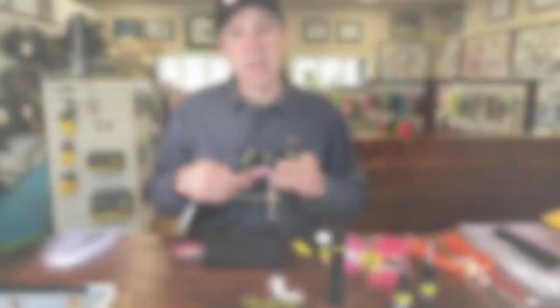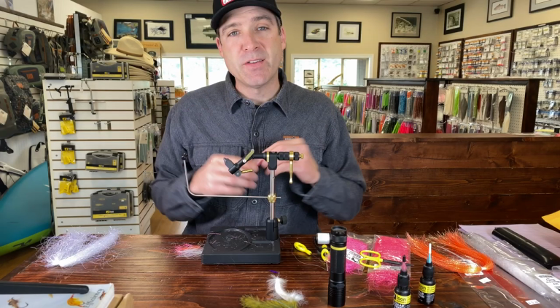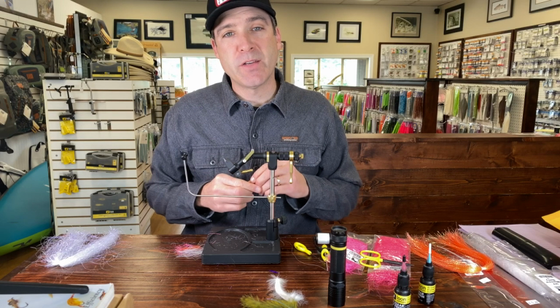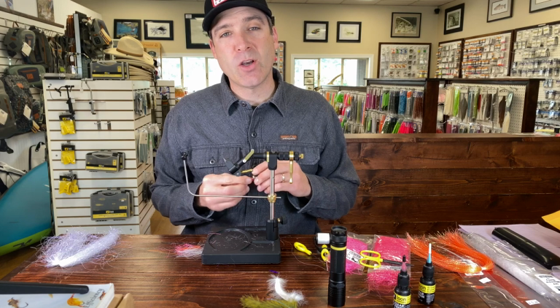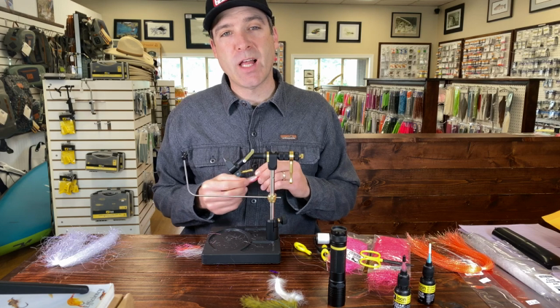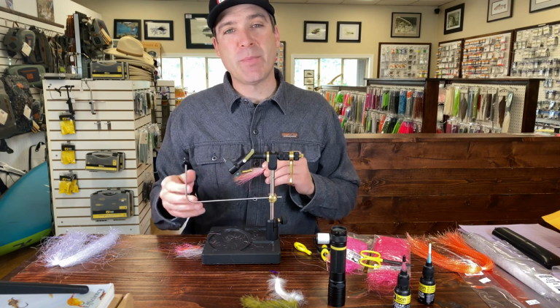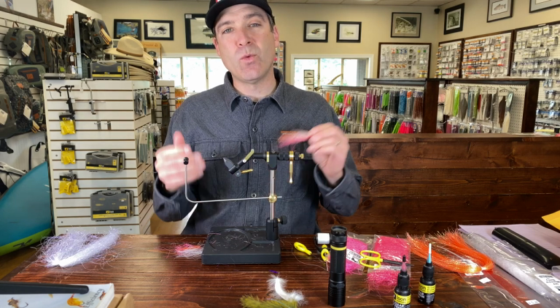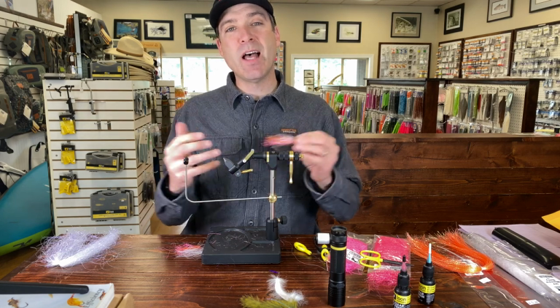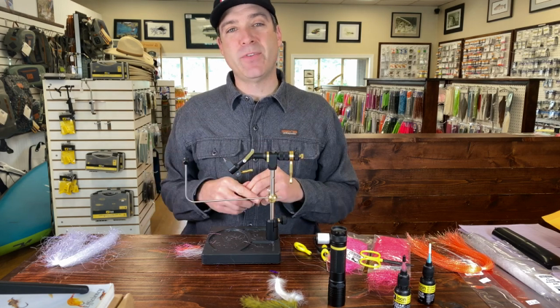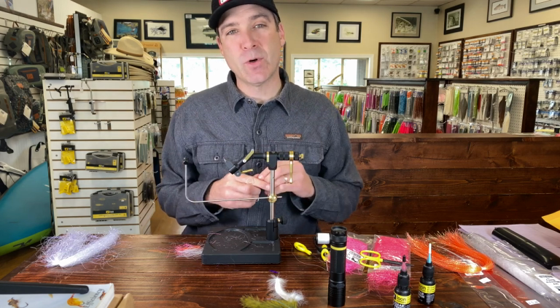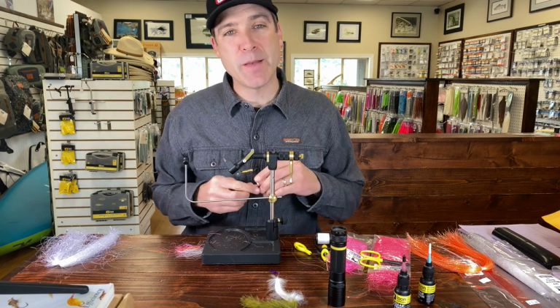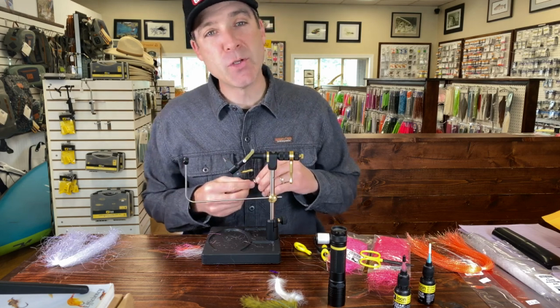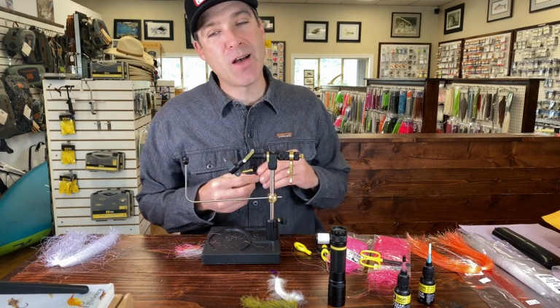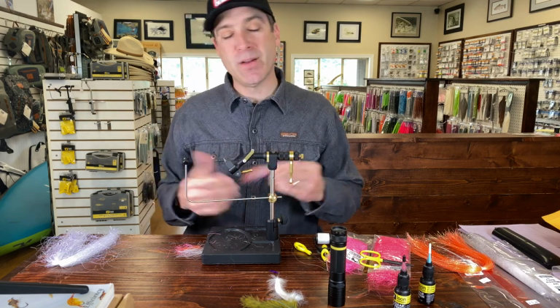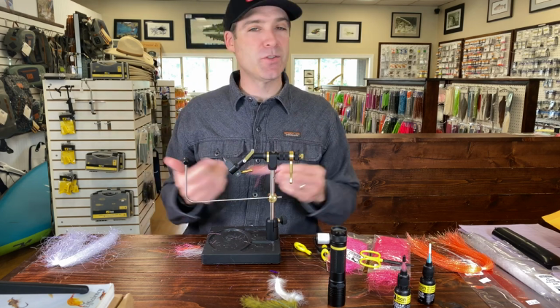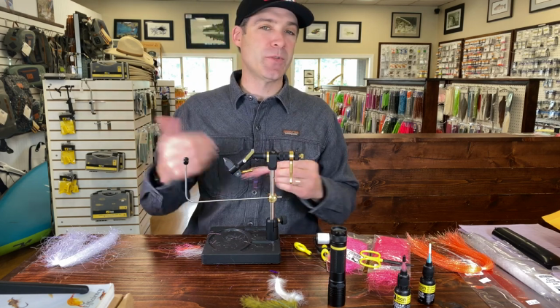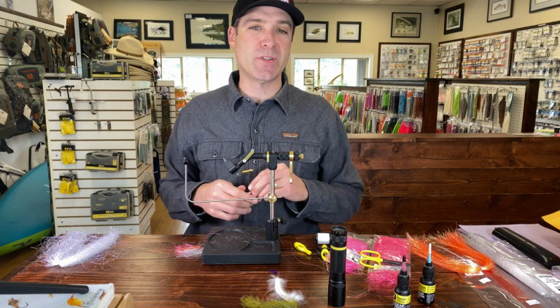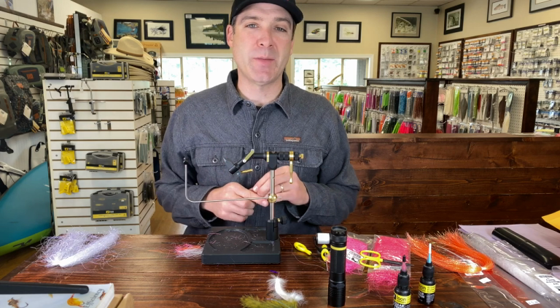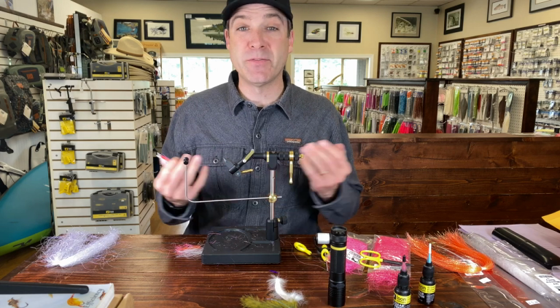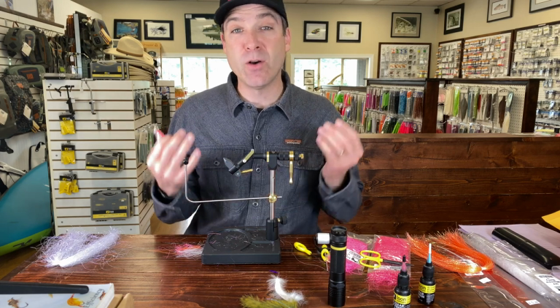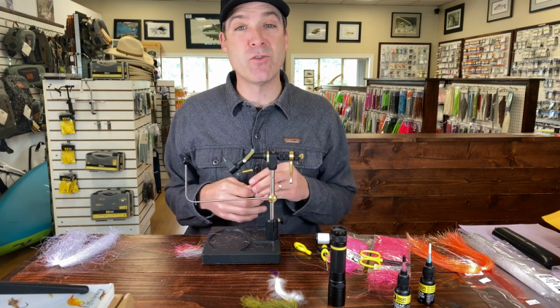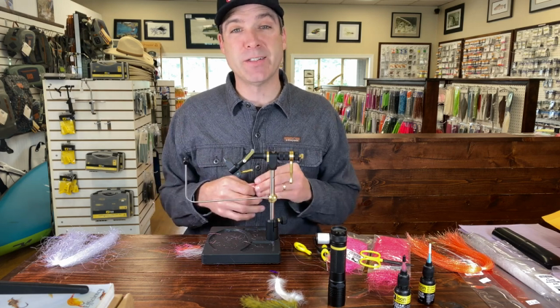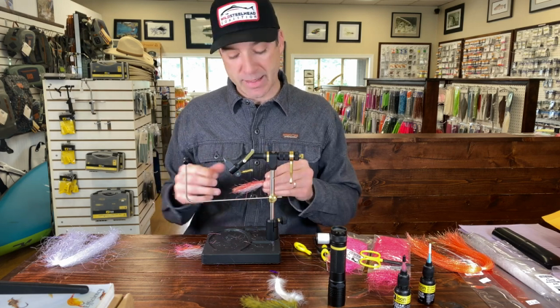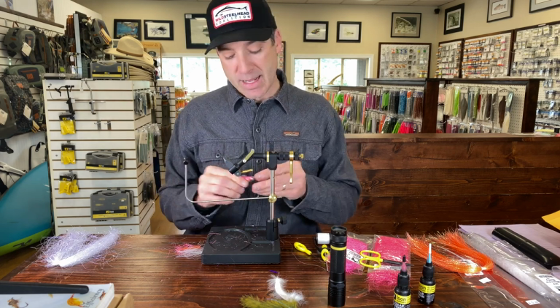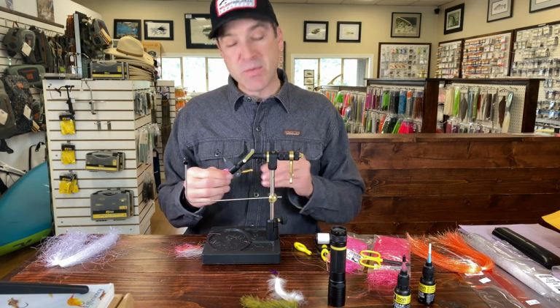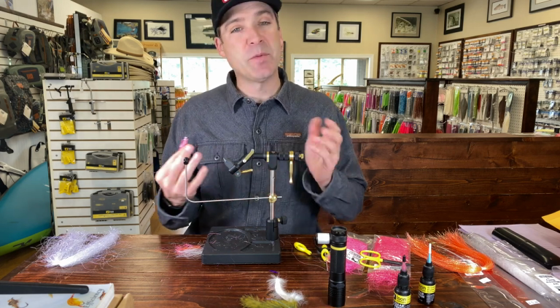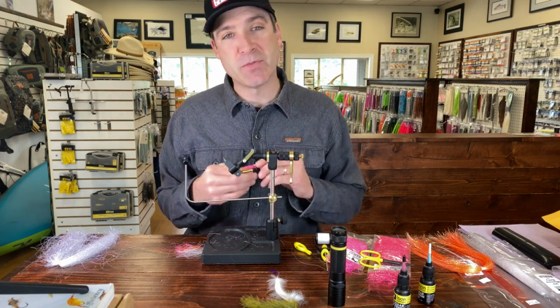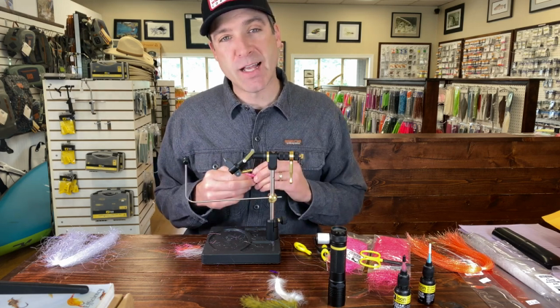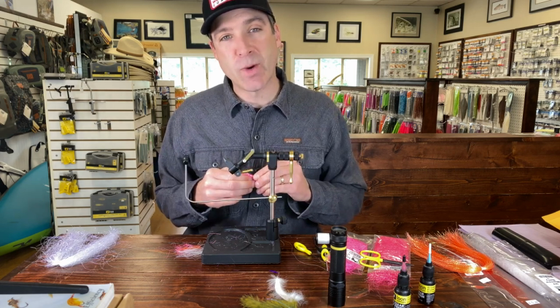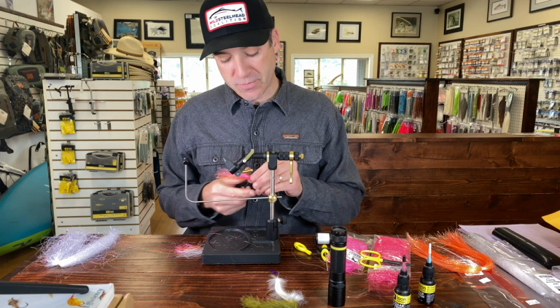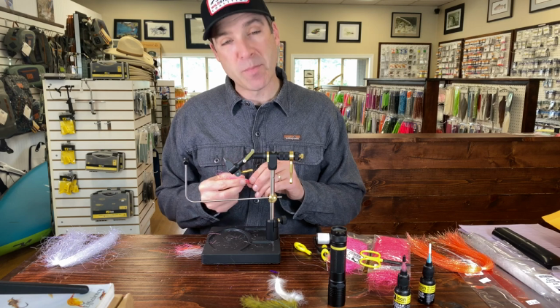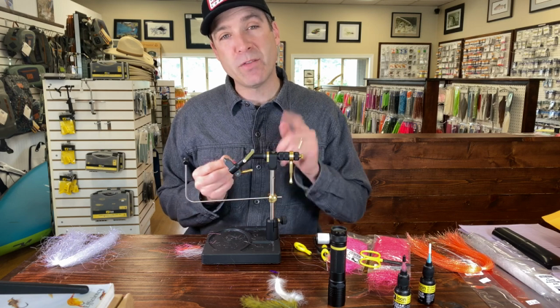Hey, this is Blake from the Gig Harbor Fly Shop. We love to fish for salmon in Puget Sound and we also do trips for salmon up to Tofino, Vancouver Island, stuff like that.